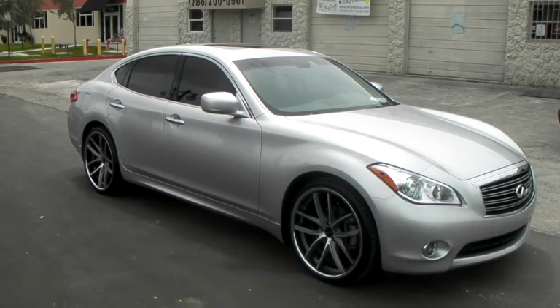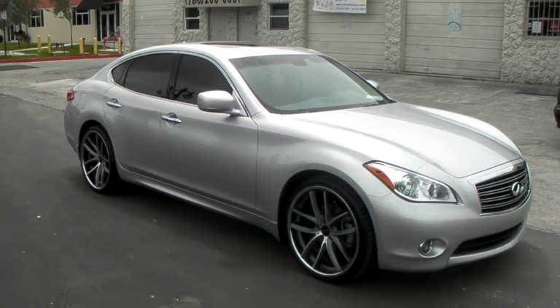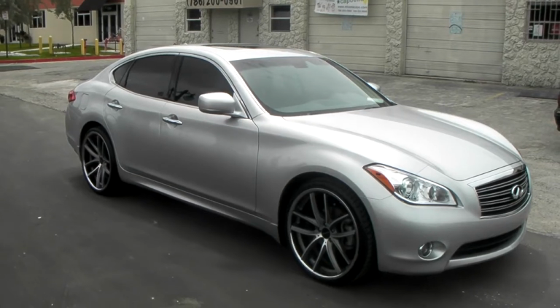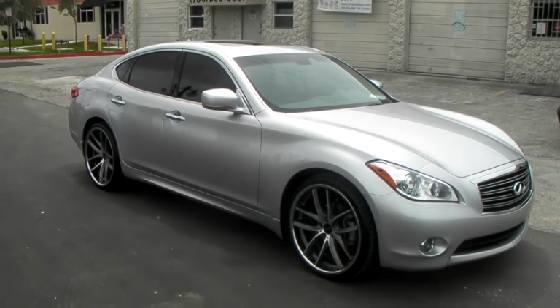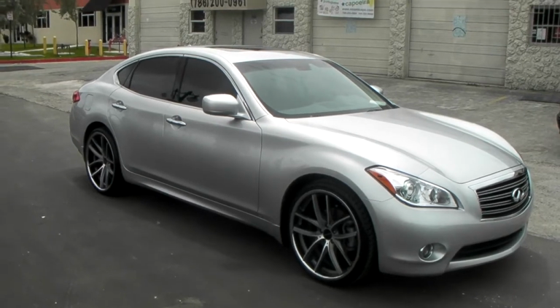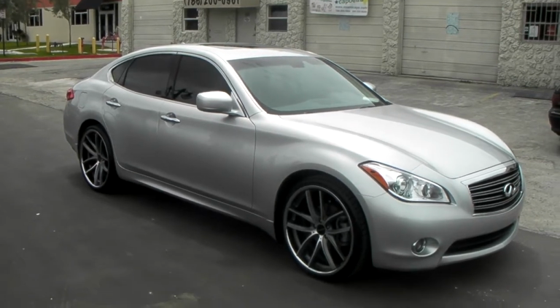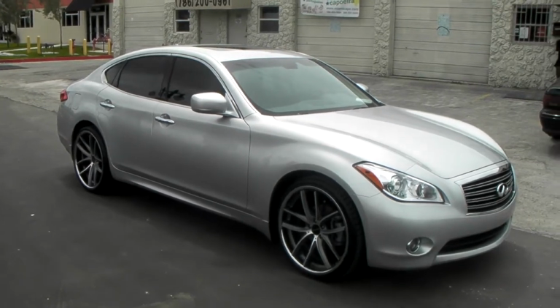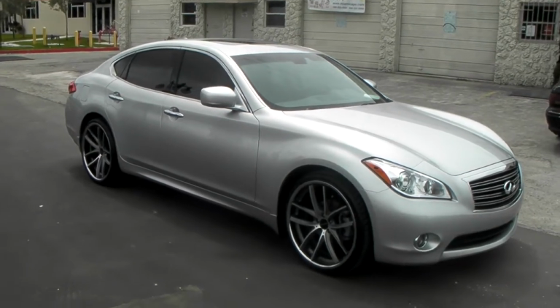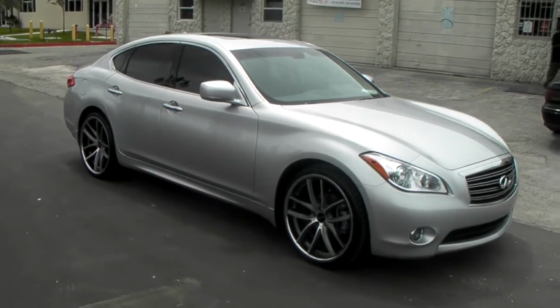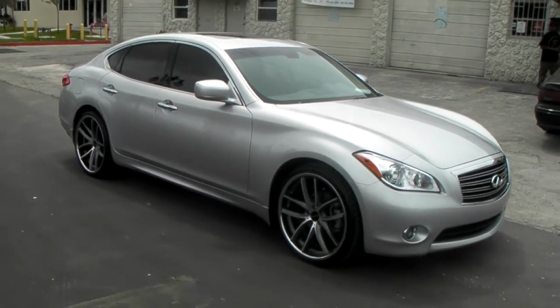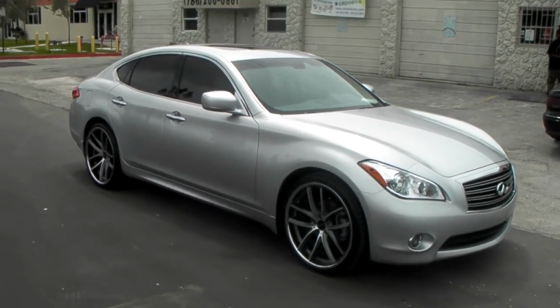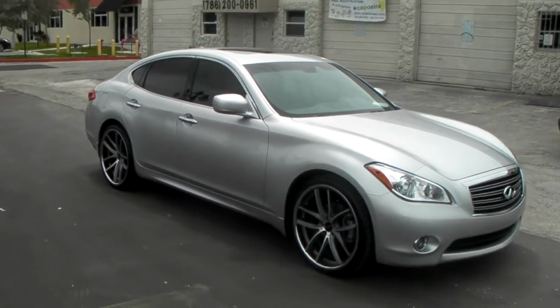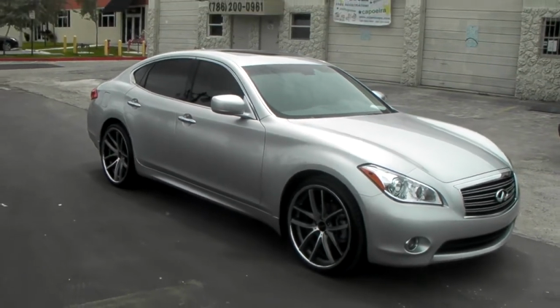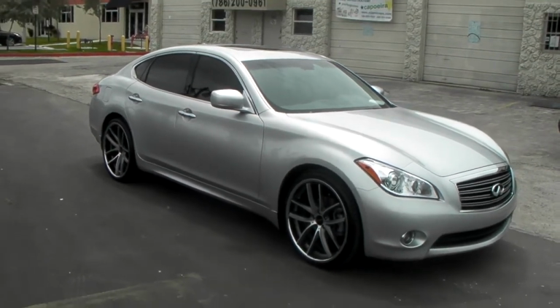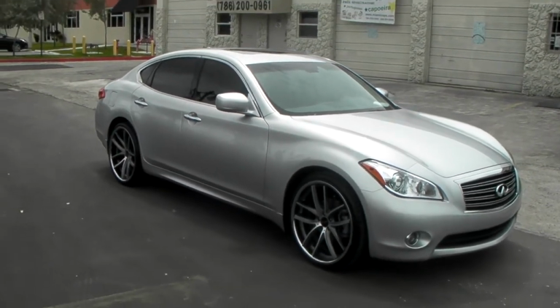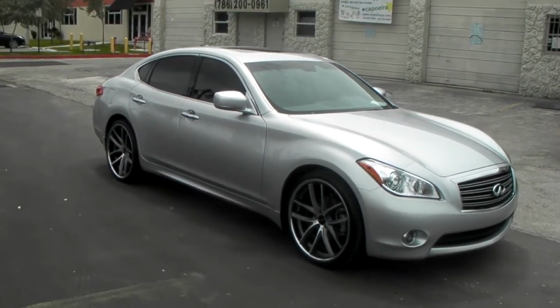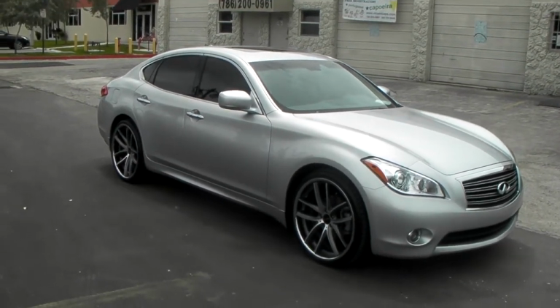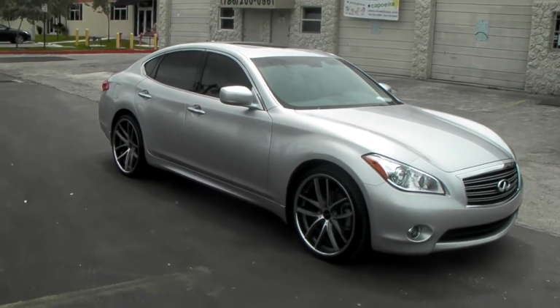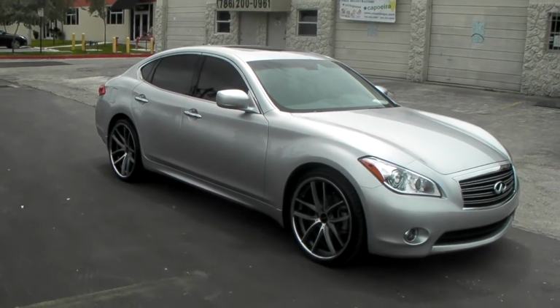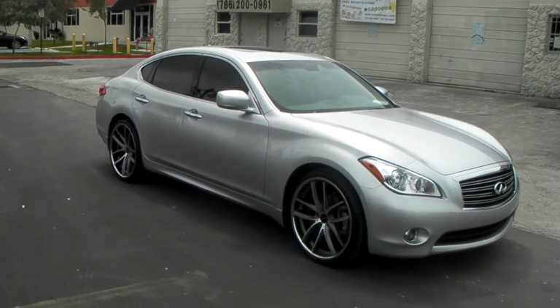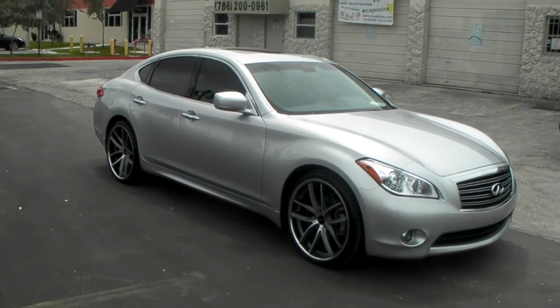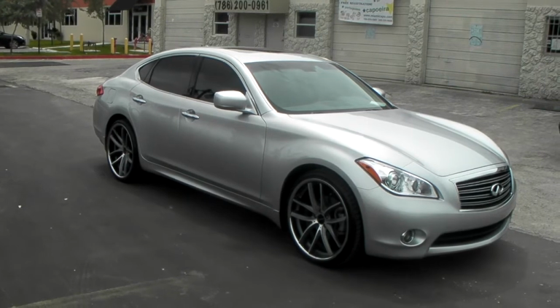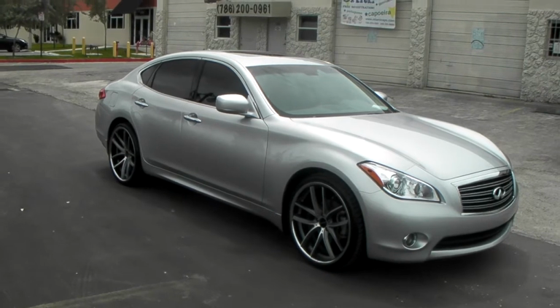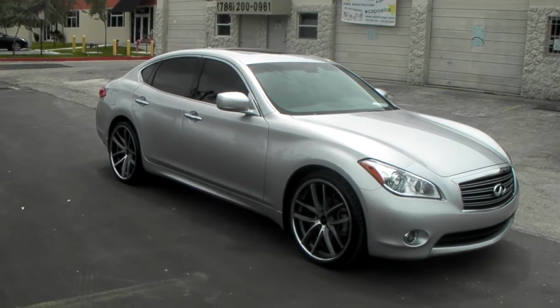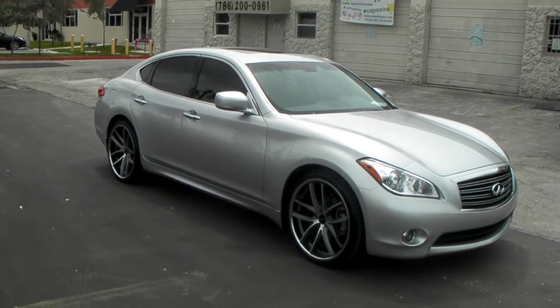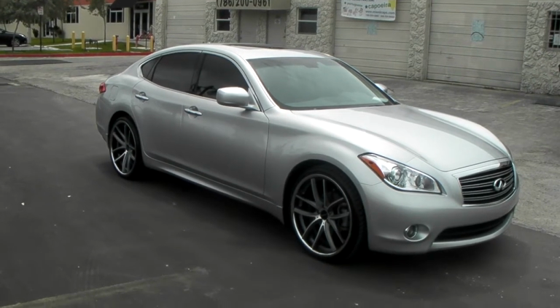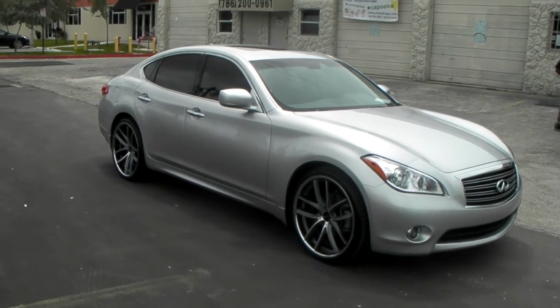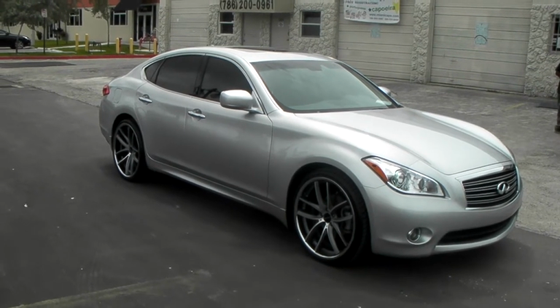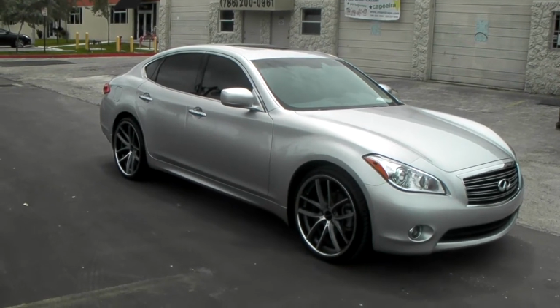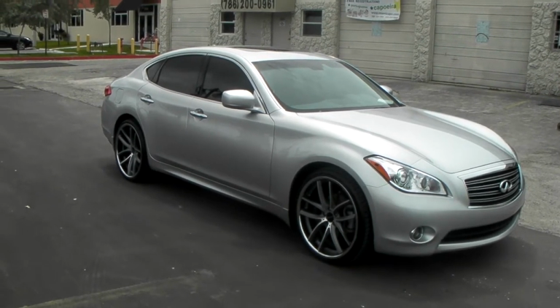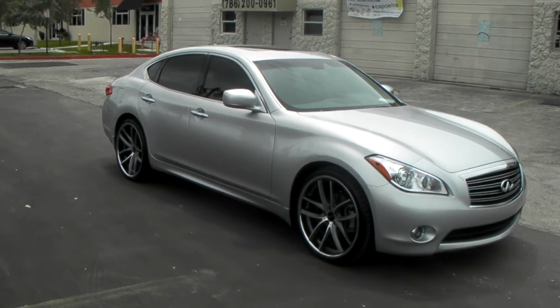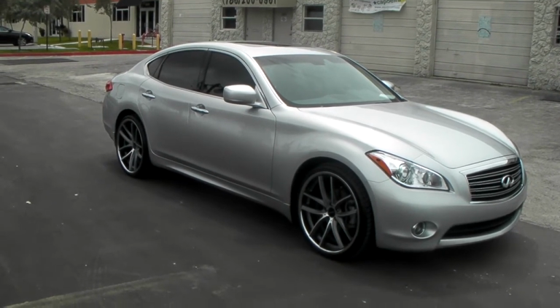It's your boy KB from Dozen Tires TV at DozenTires.com. Right now we're looking at a brand new 2013 Infiniti M56.